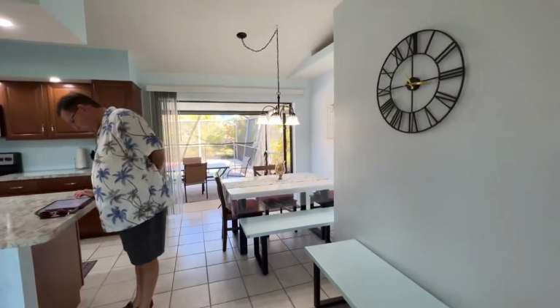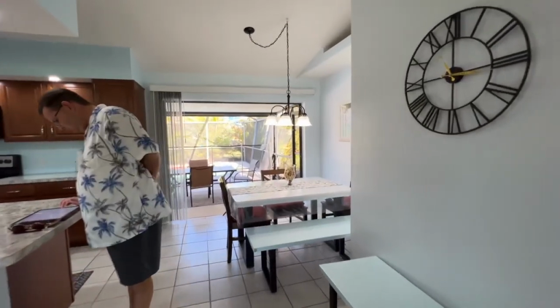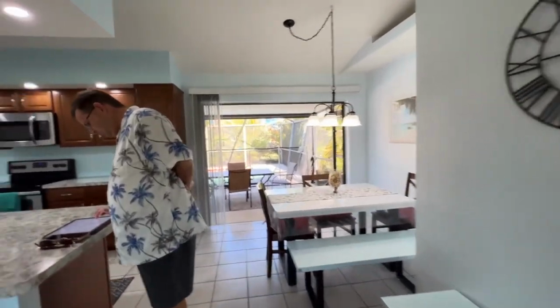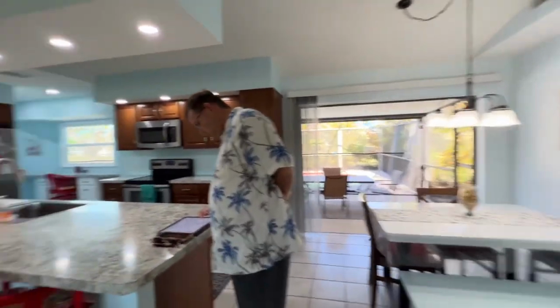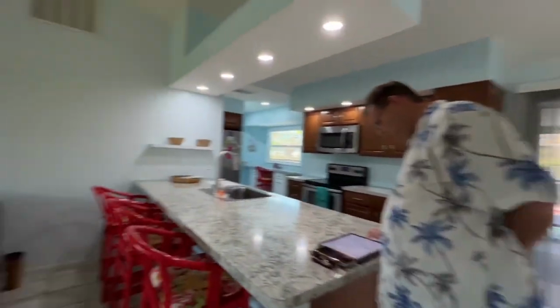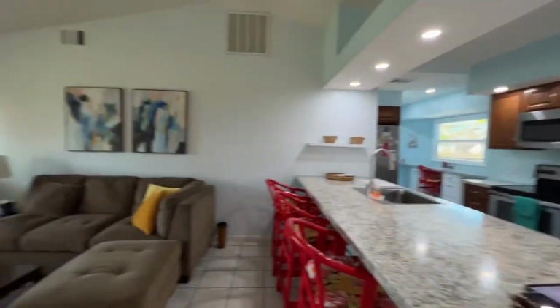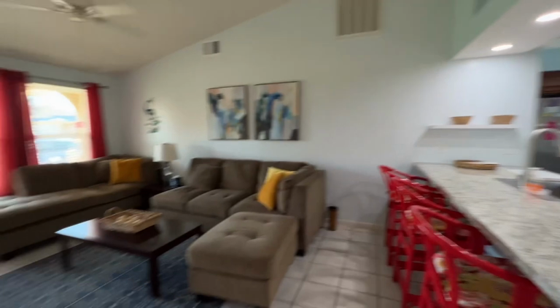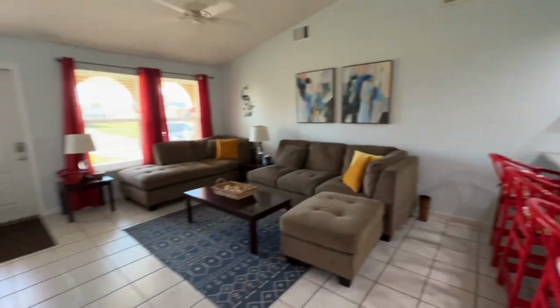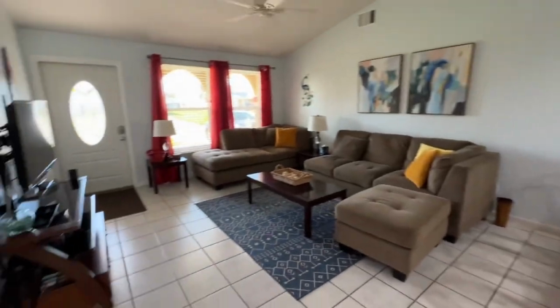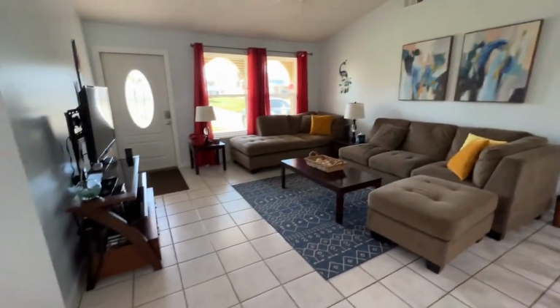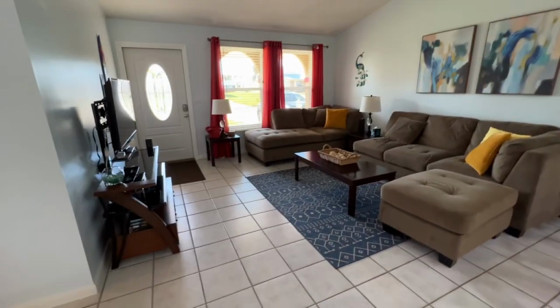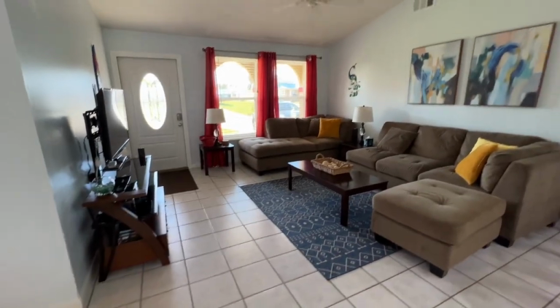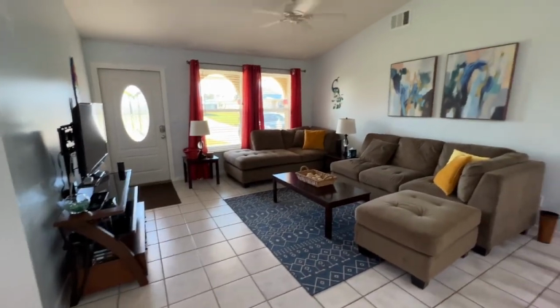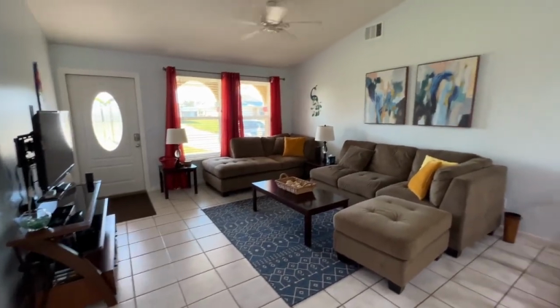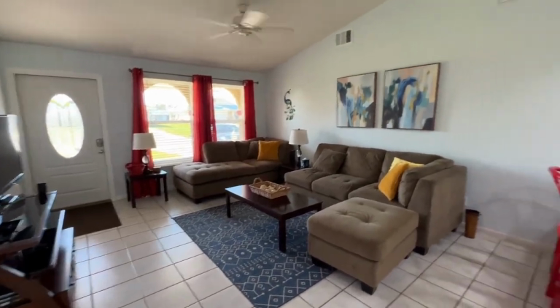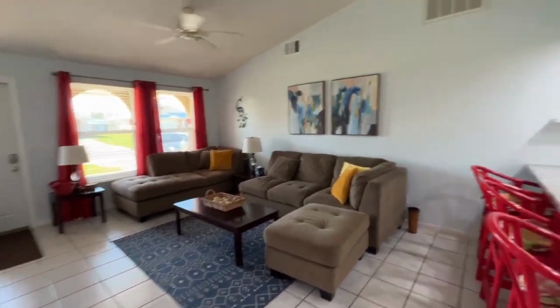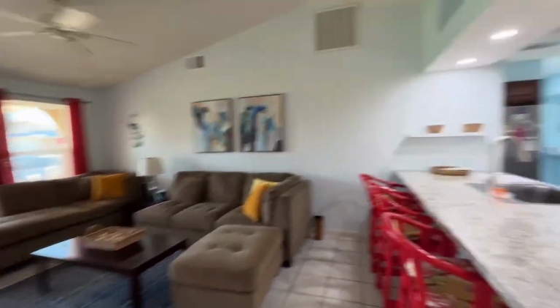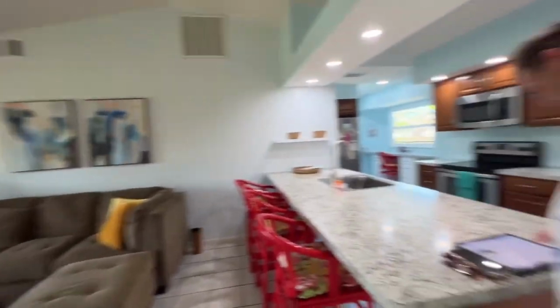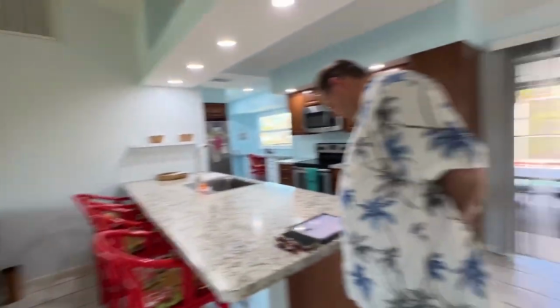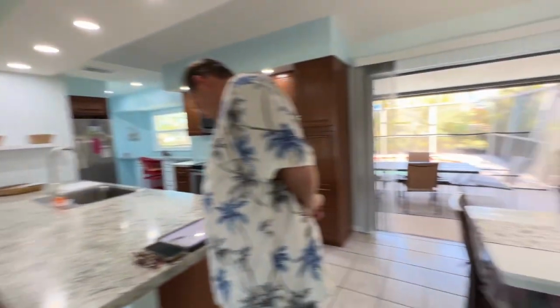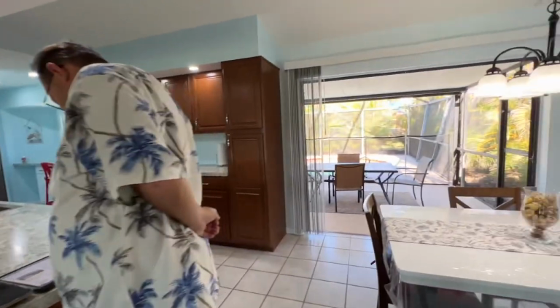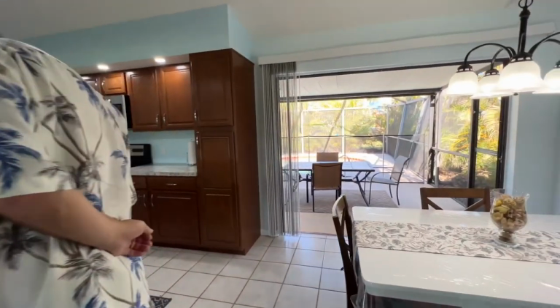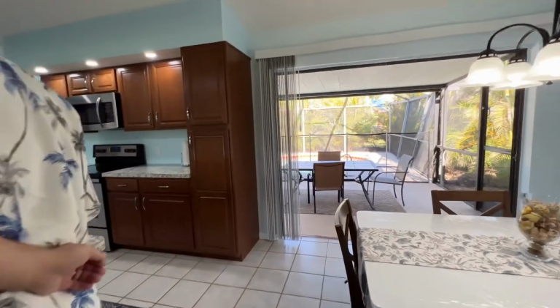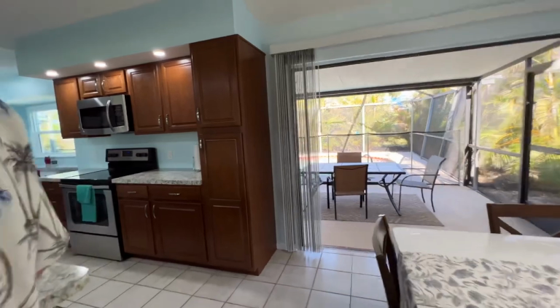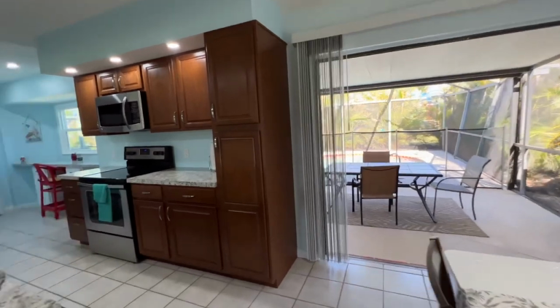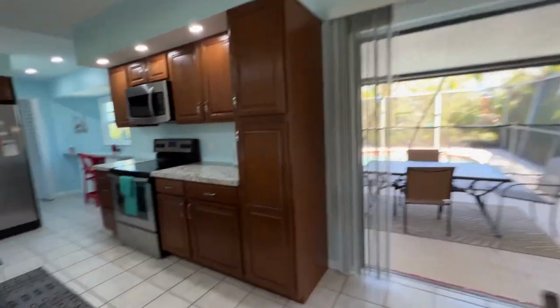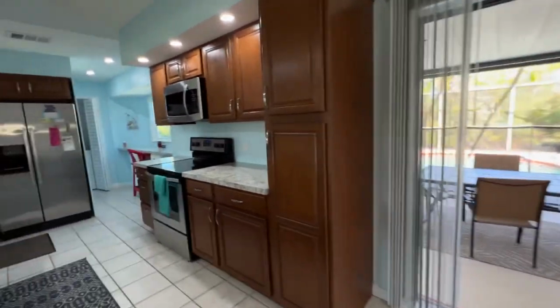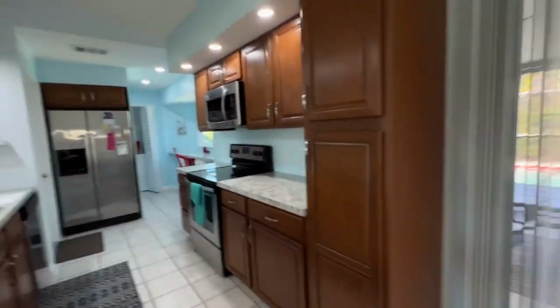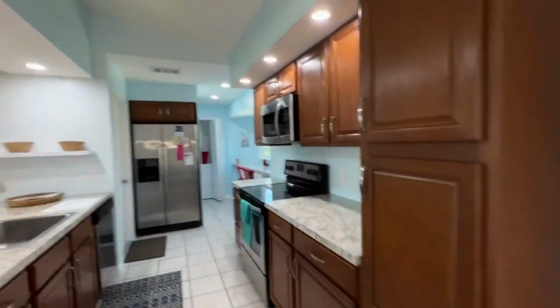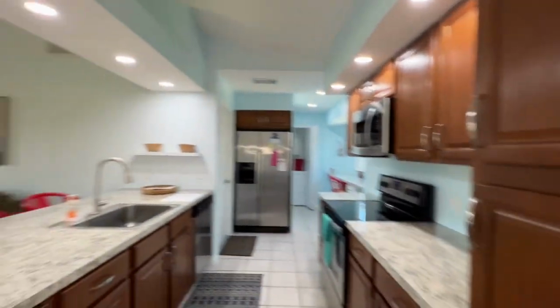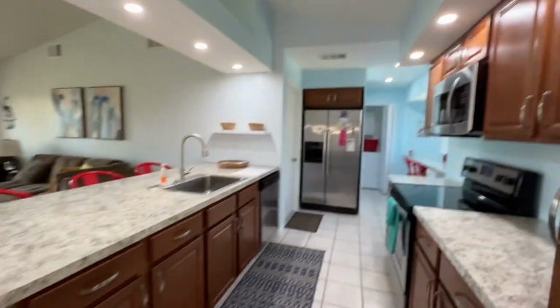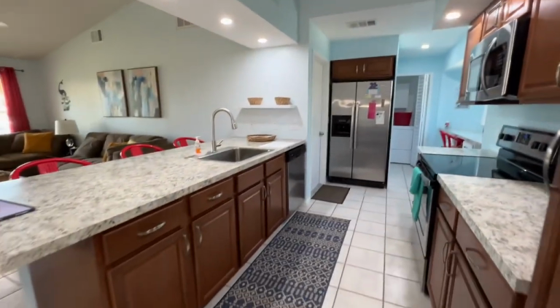This place is not super big, but it still has three bedrooms, two bathrooms, and it just might be like the perfect little investment property.